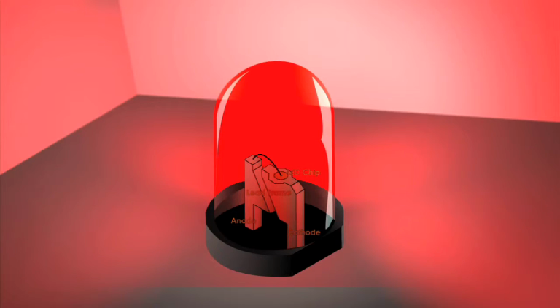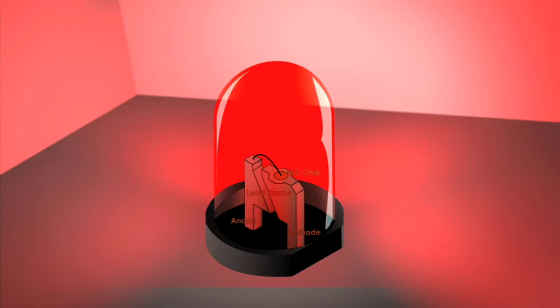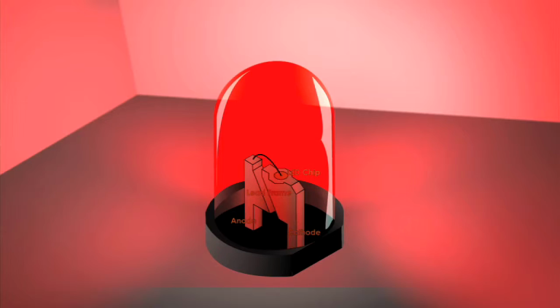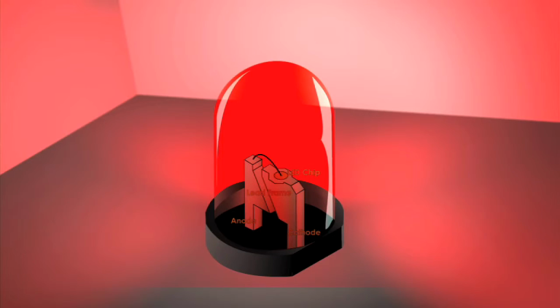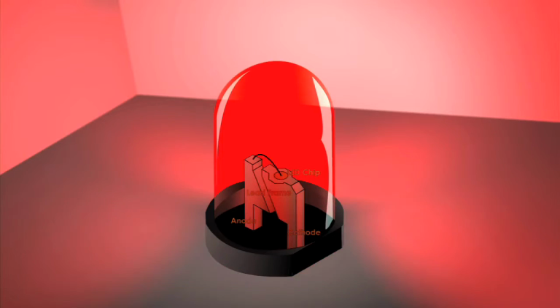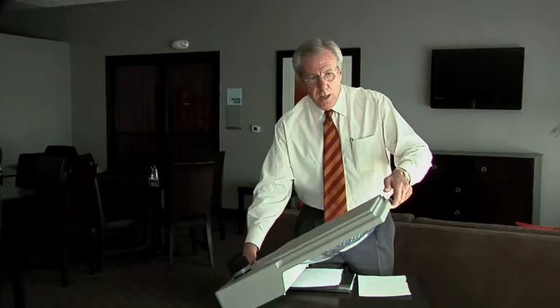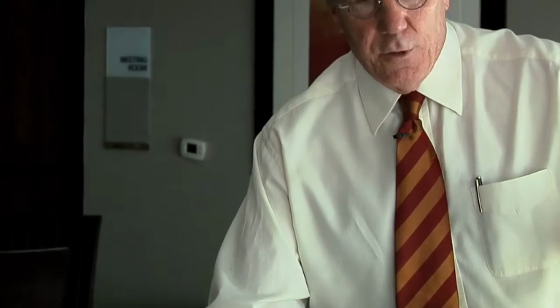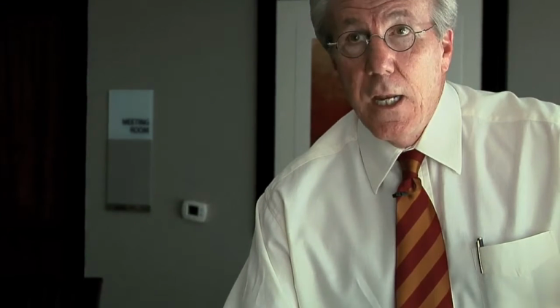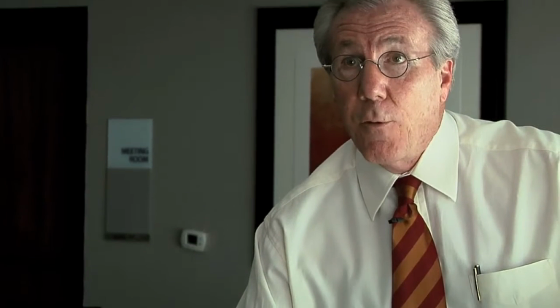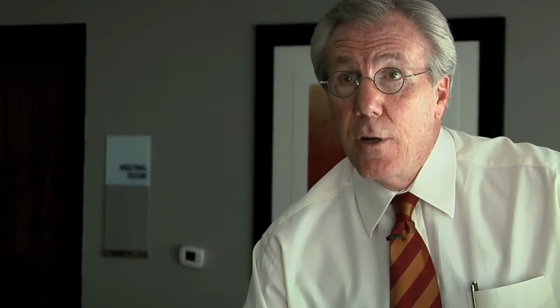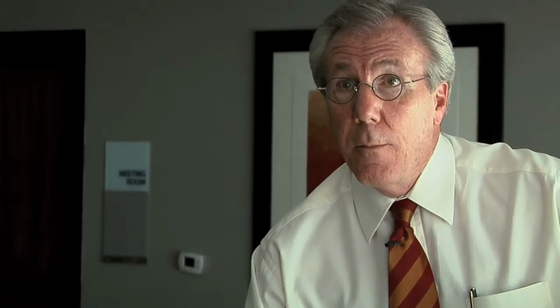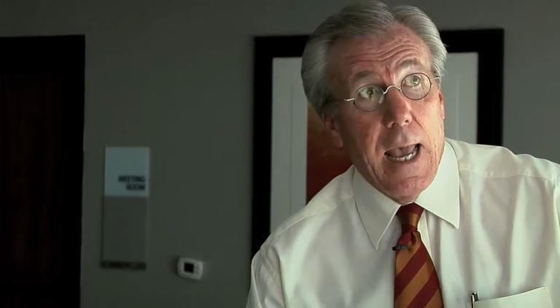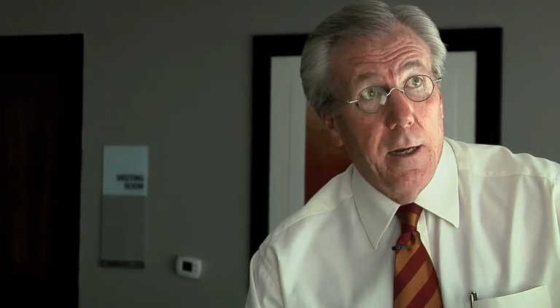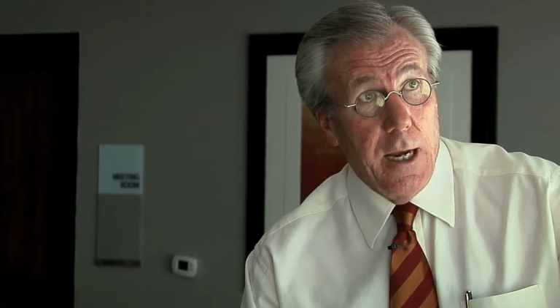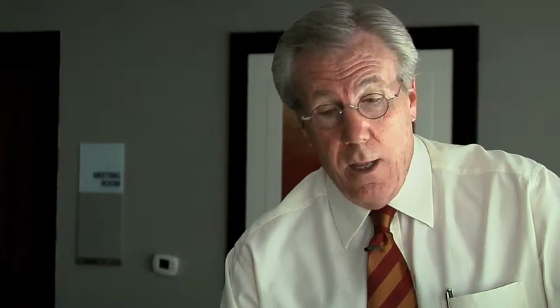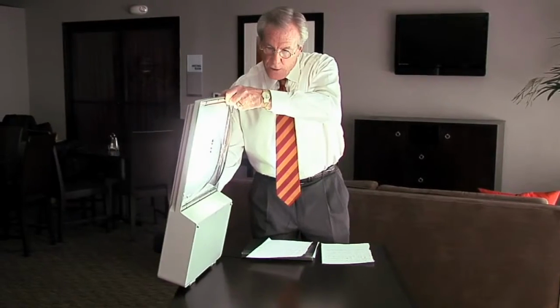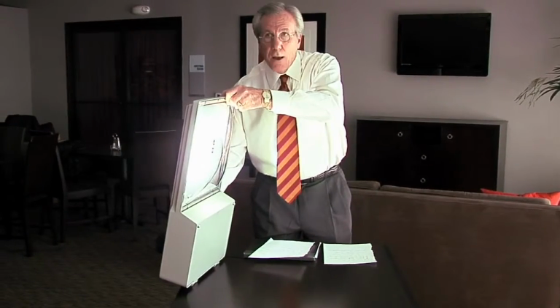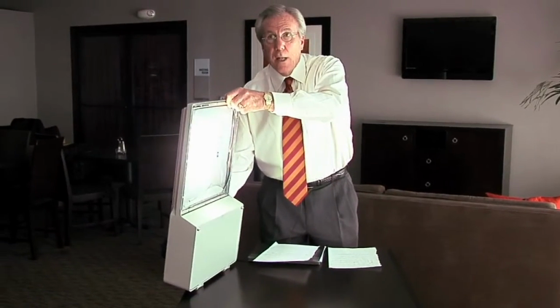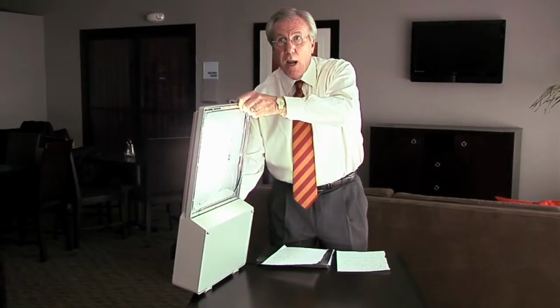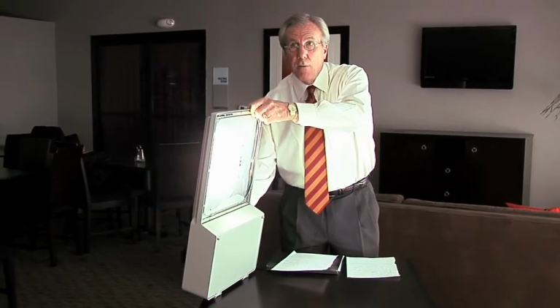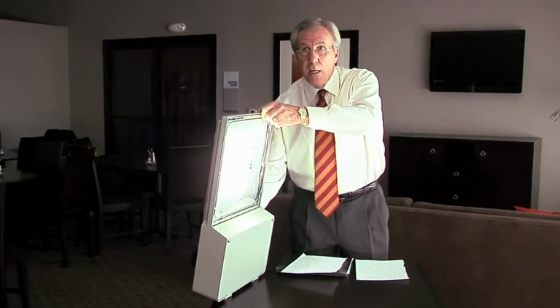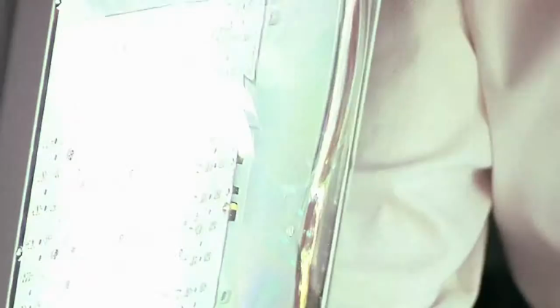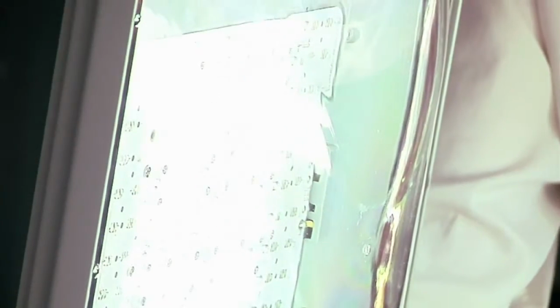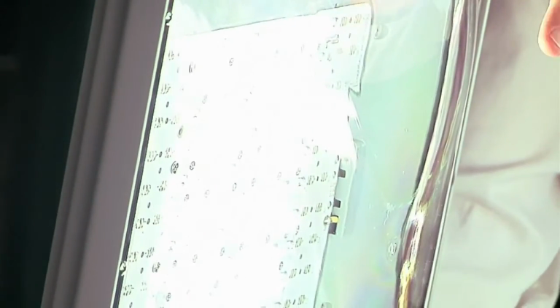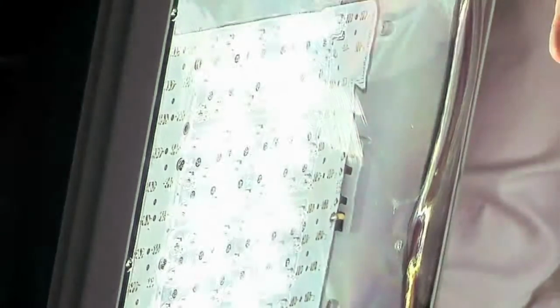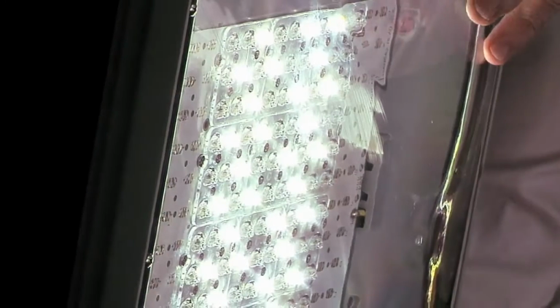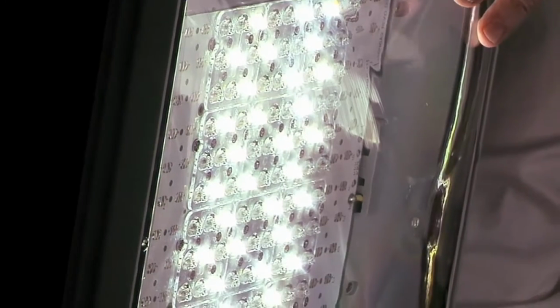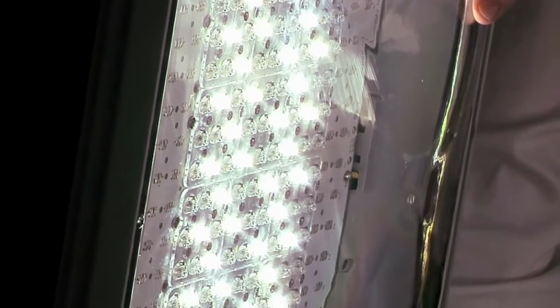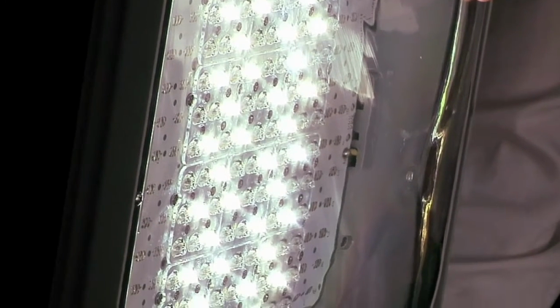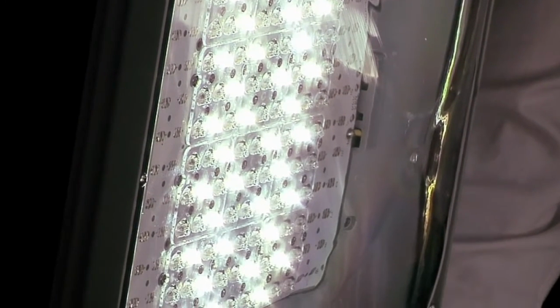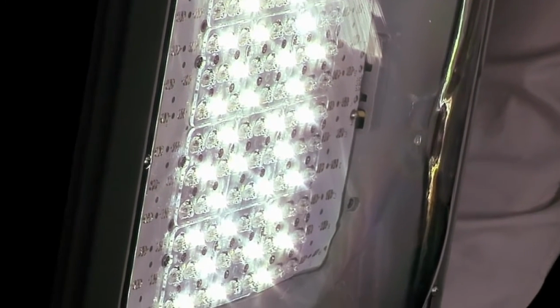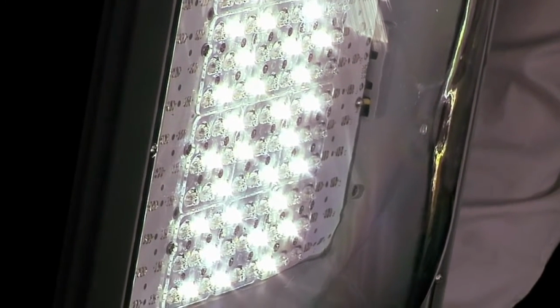We make these in various wattages to compete even with a 400 metal halide light. But underneath there, you have an array of LEDs, and we can increase or decrease that density to increase or decrease the light output.